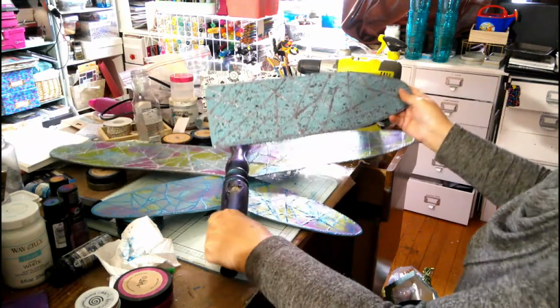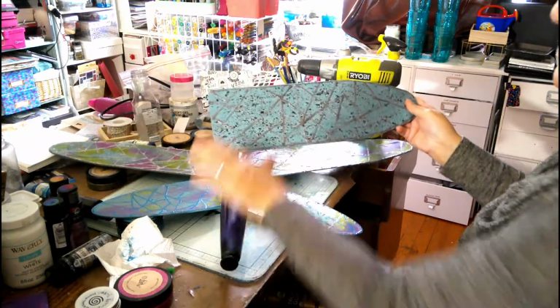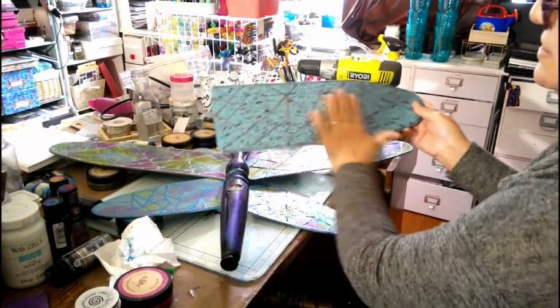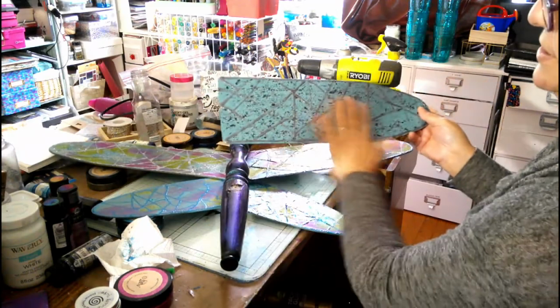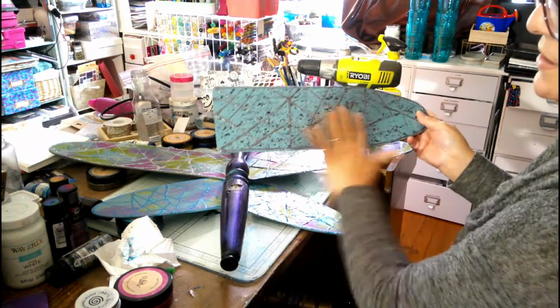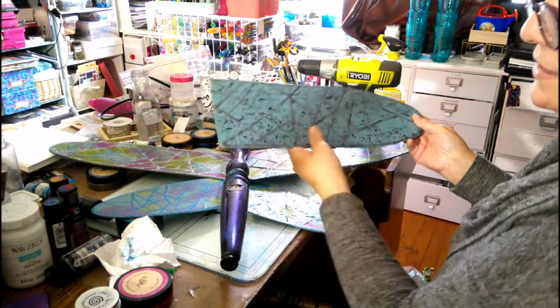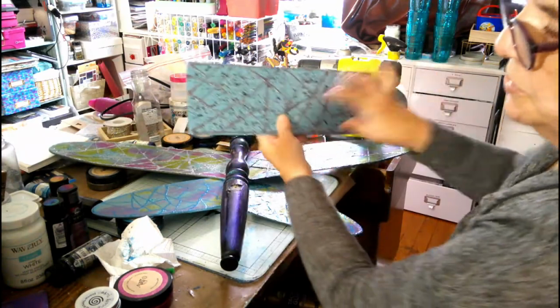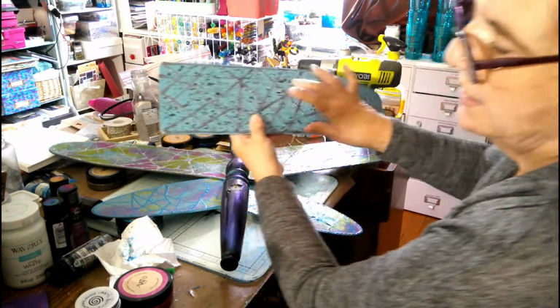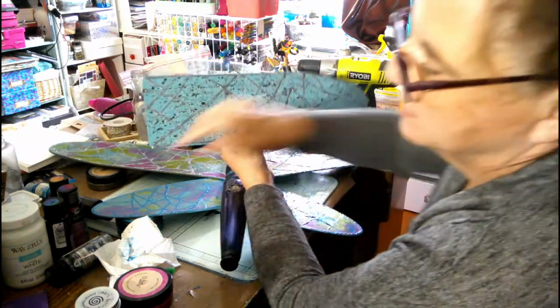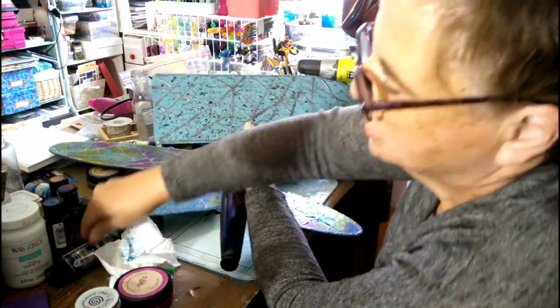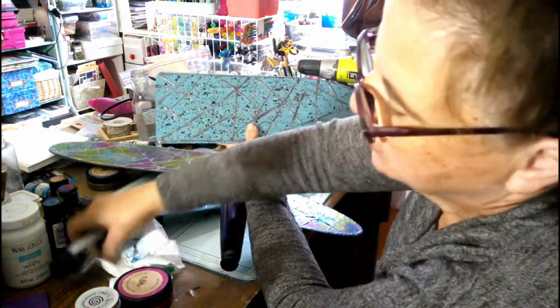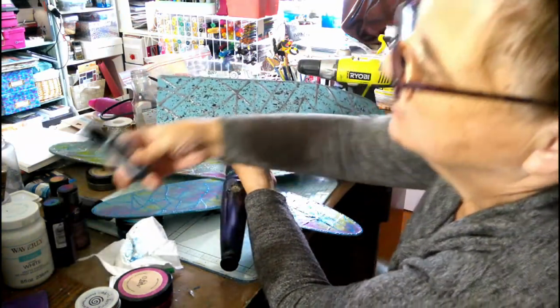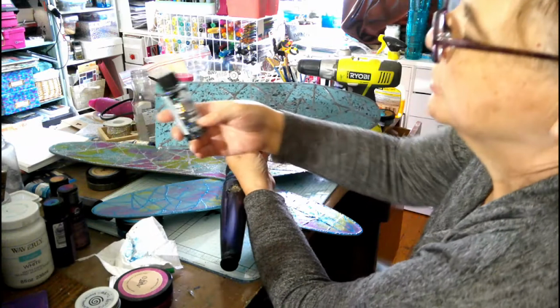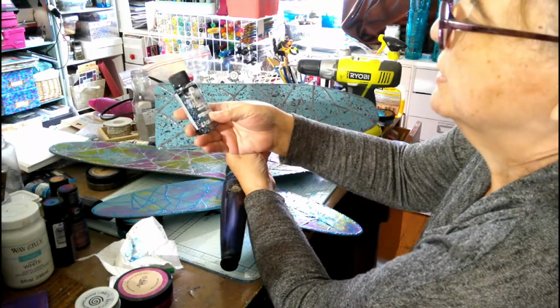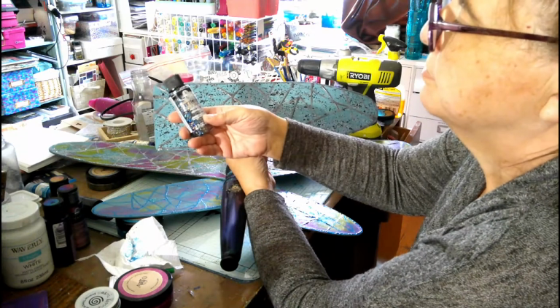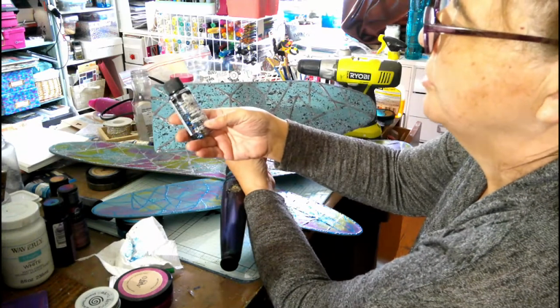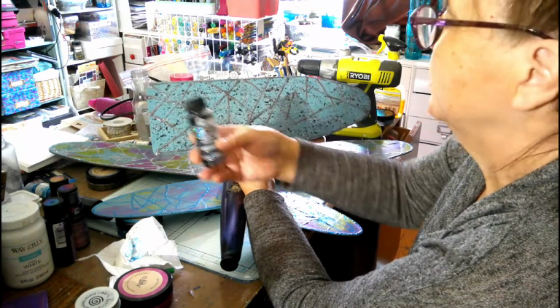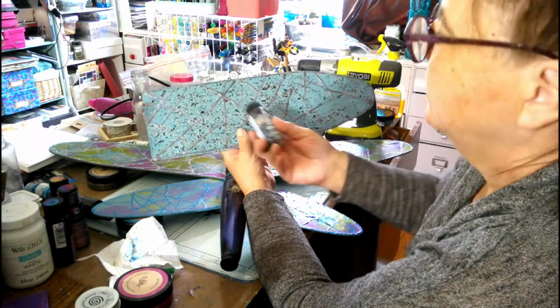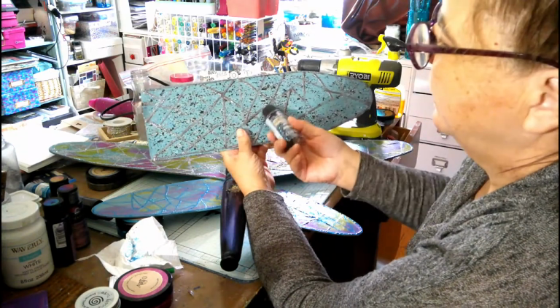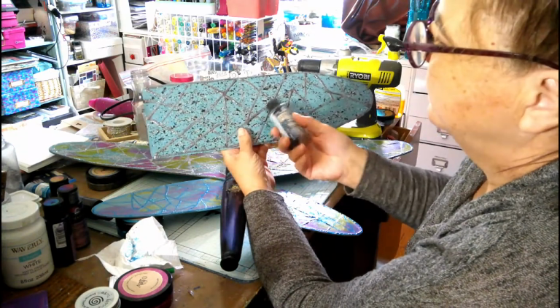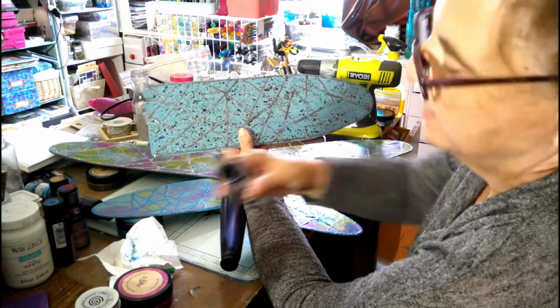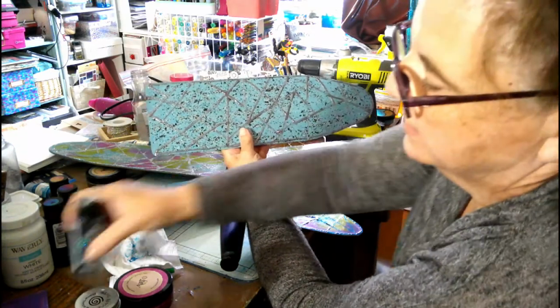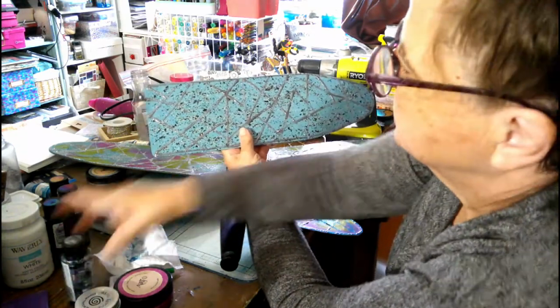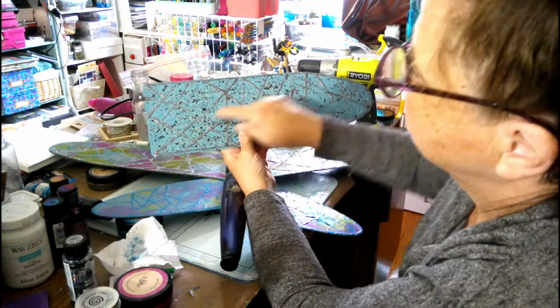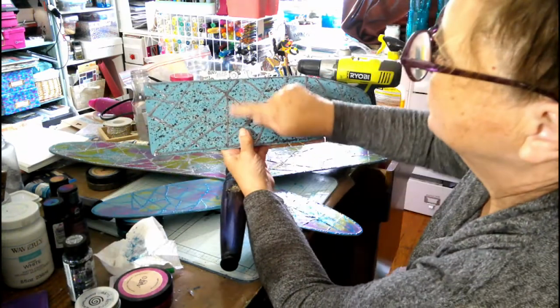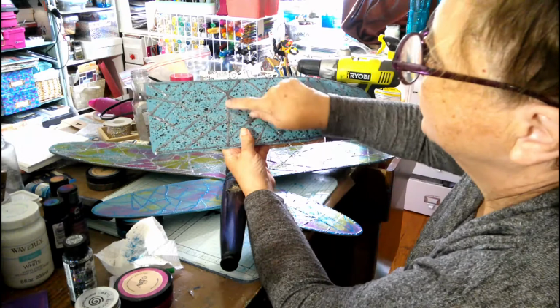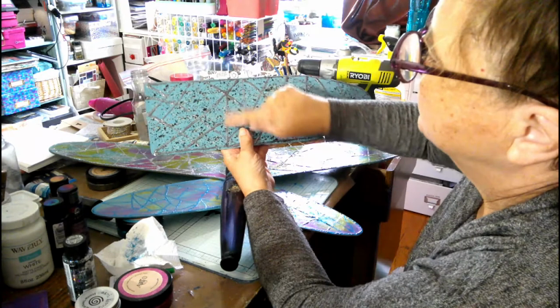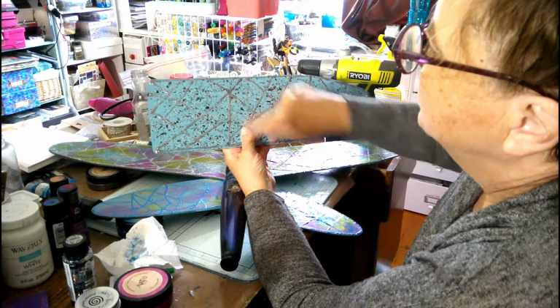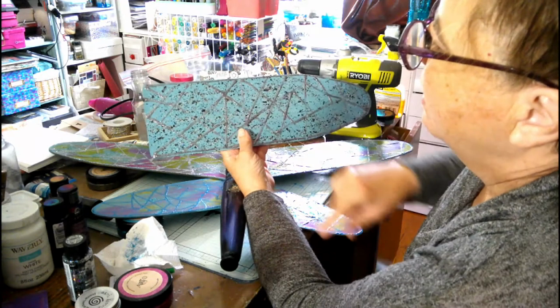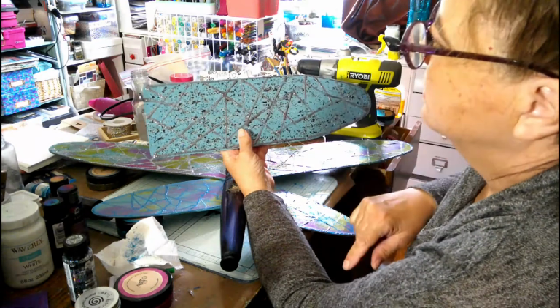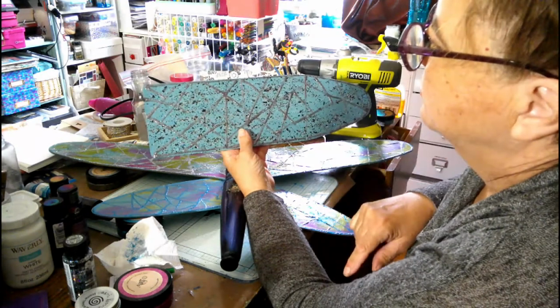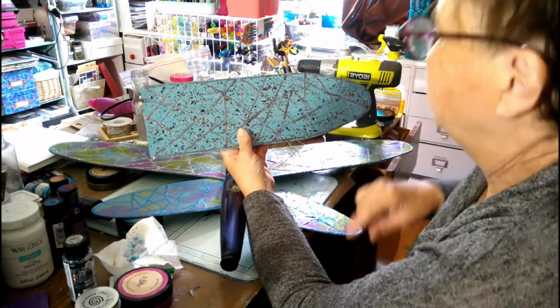I wanted to show the other wing. So the other one will look like that — this is with the Glitterific from Folk Art. And then it has a silvery puffy paint.